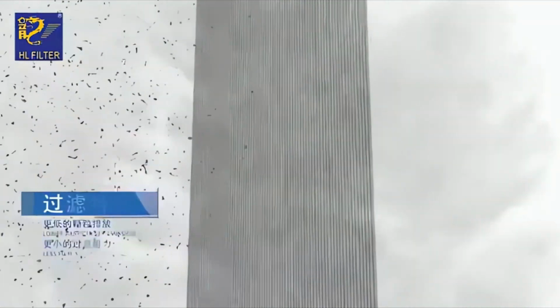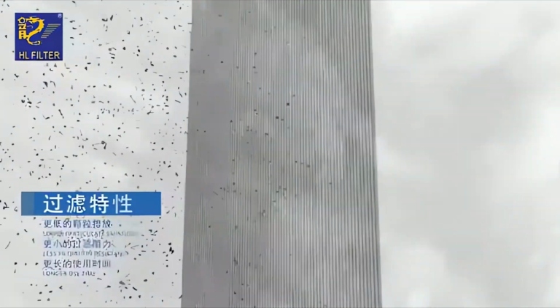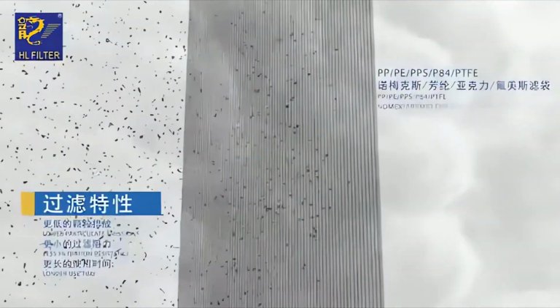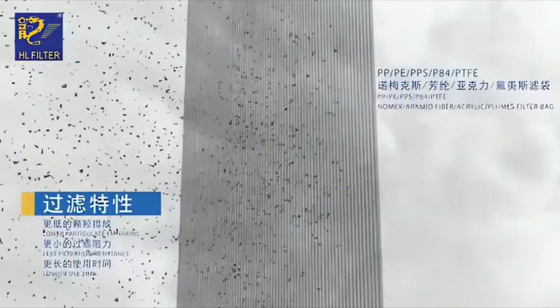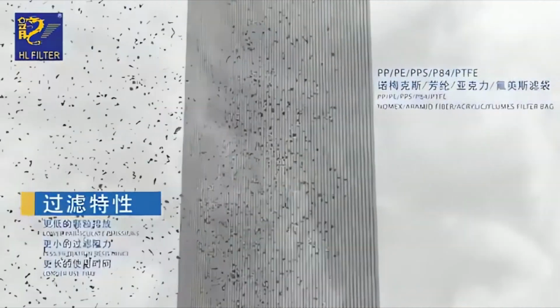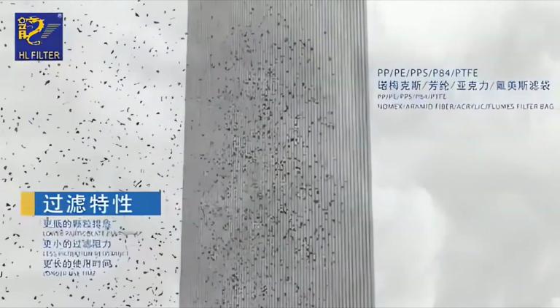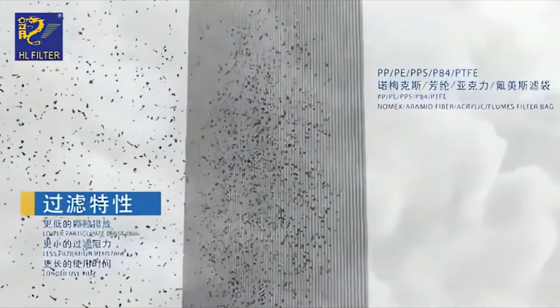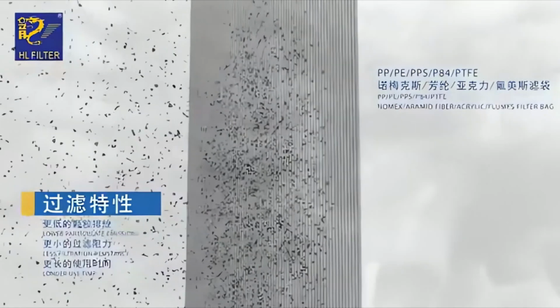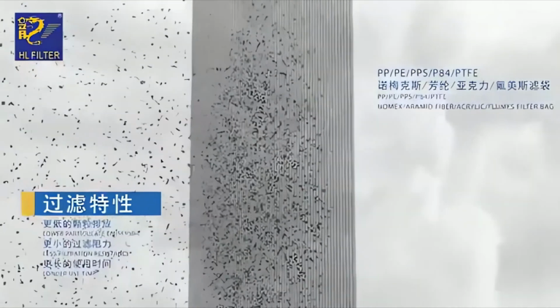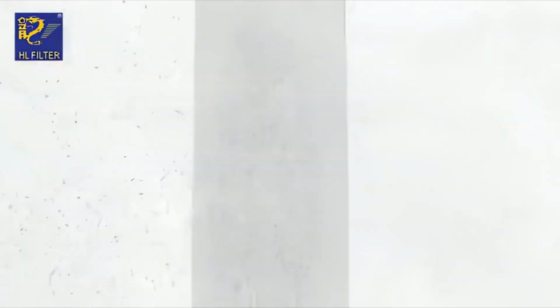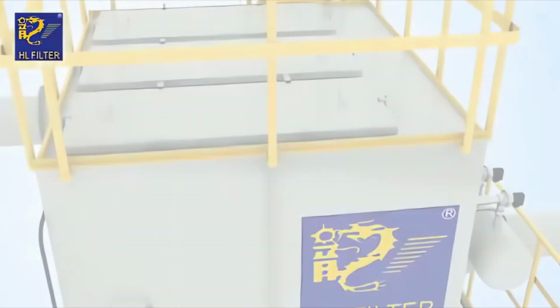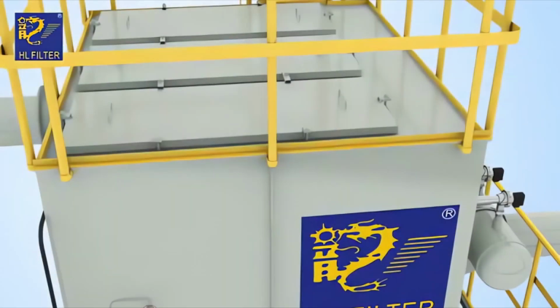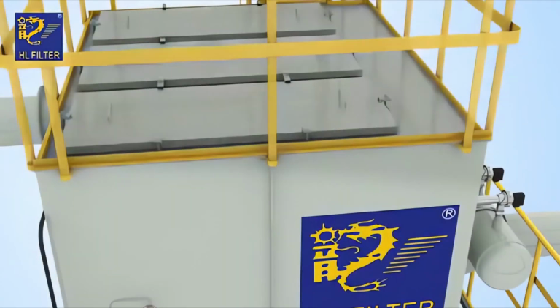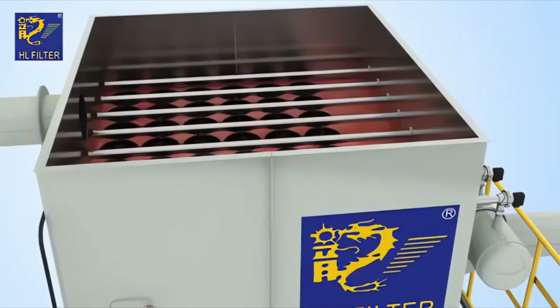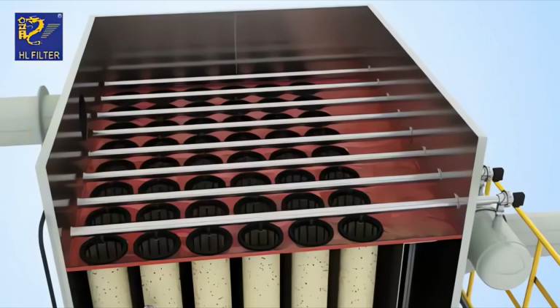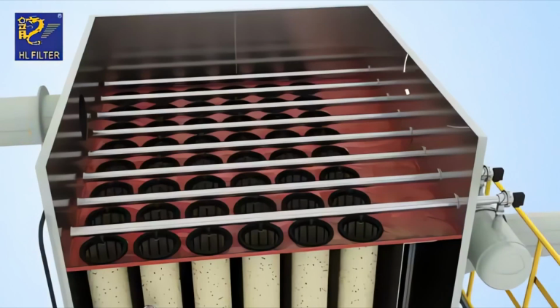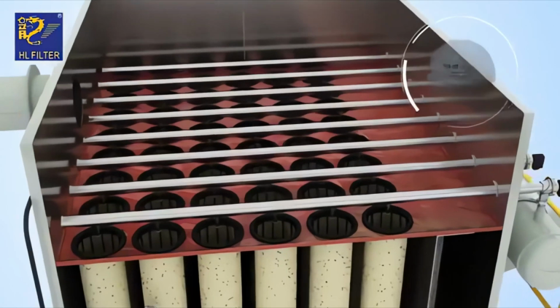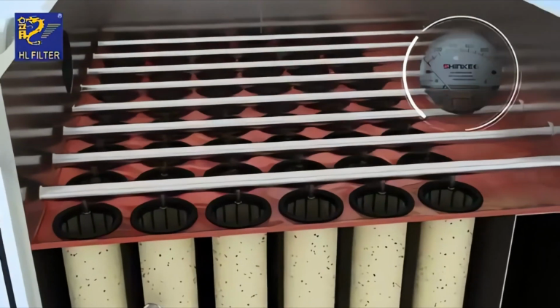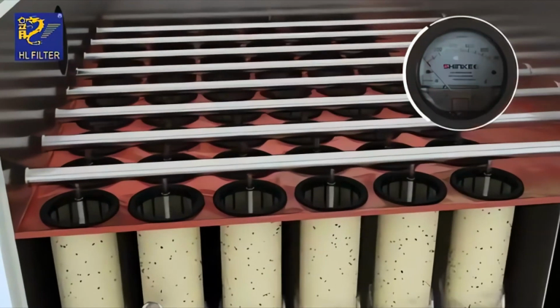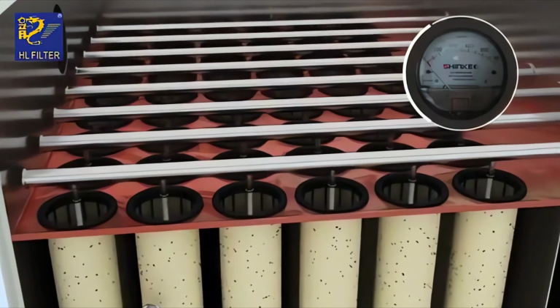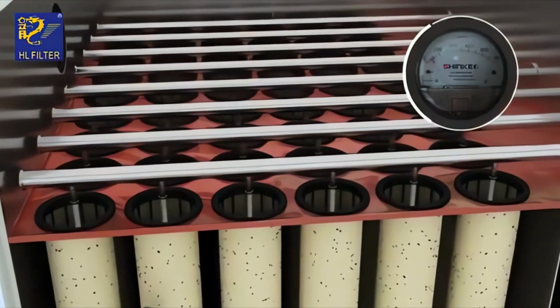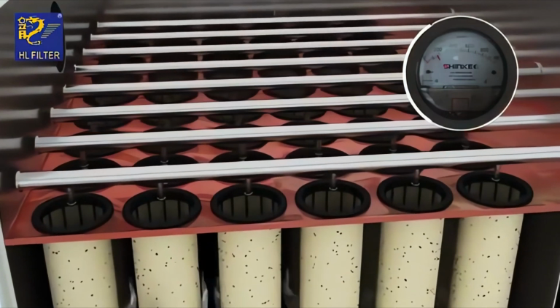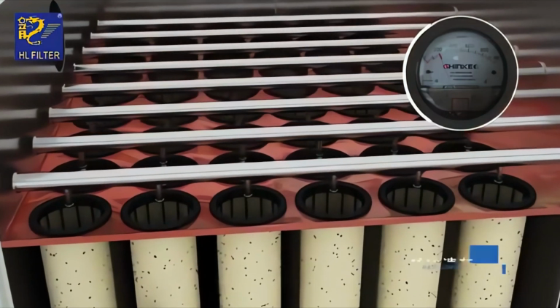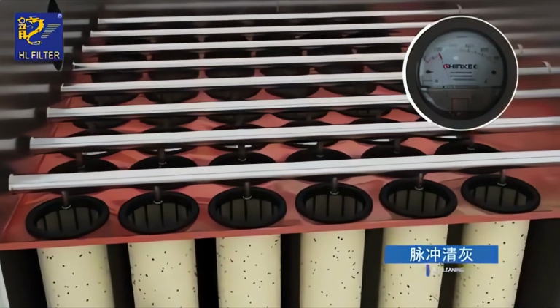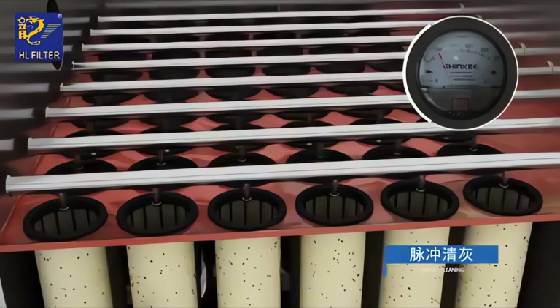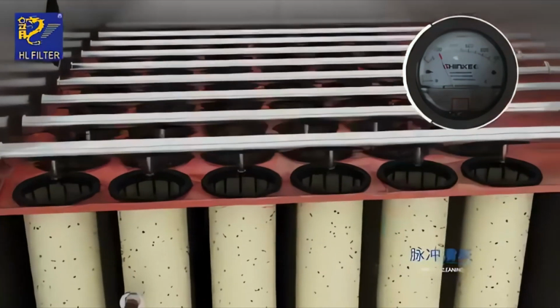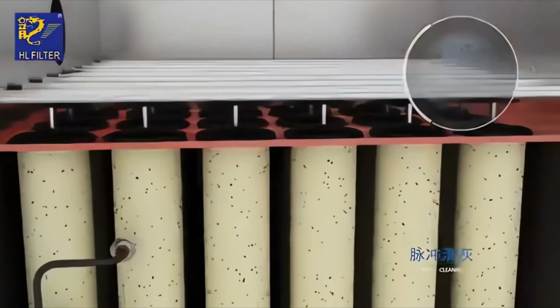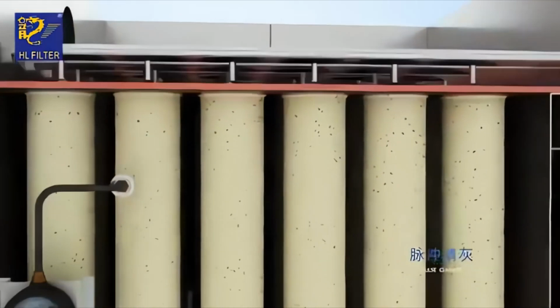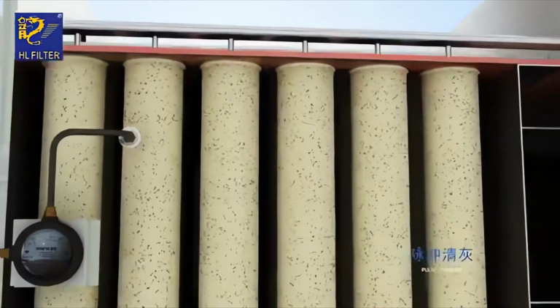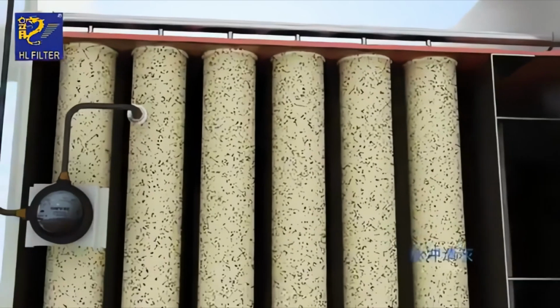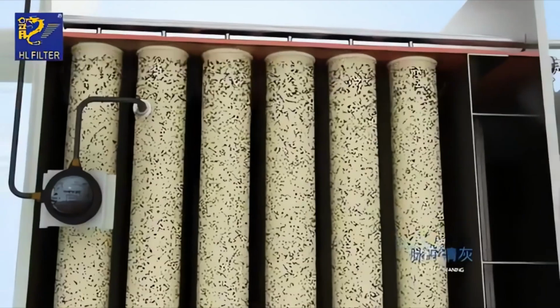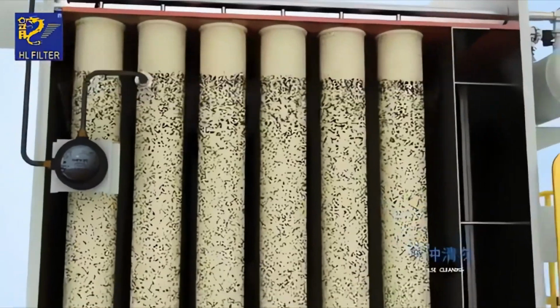Whether in cement plants, steel mills, power stations, or food processing facilities, self-cleaning baghouse filters play a crucial role in ensuring compliance with emission standards and sustaining a safe and productive work environment.